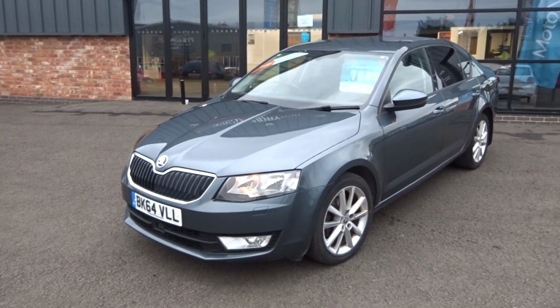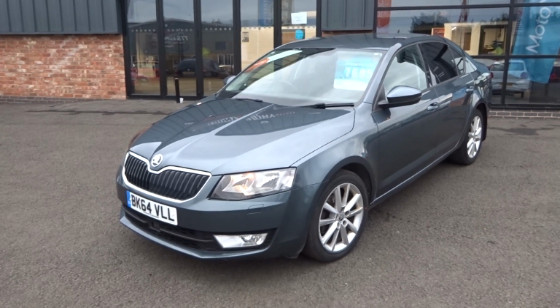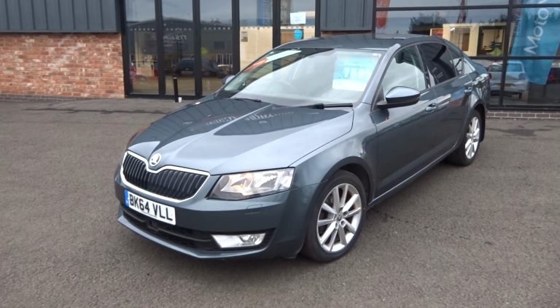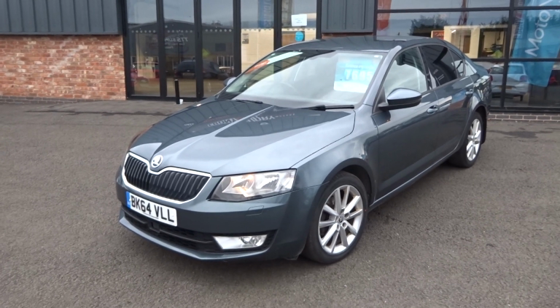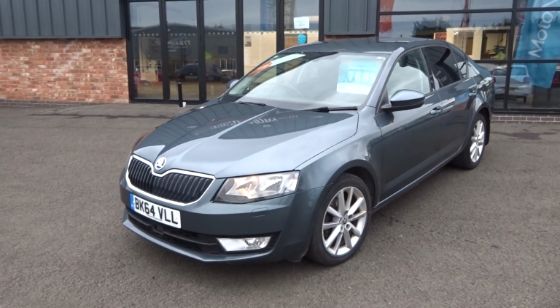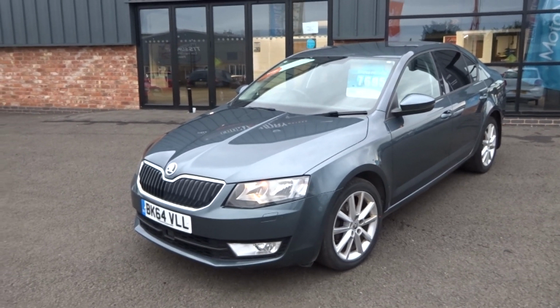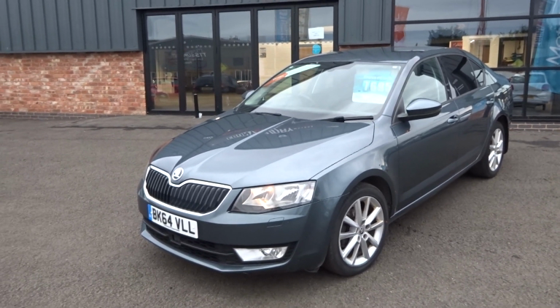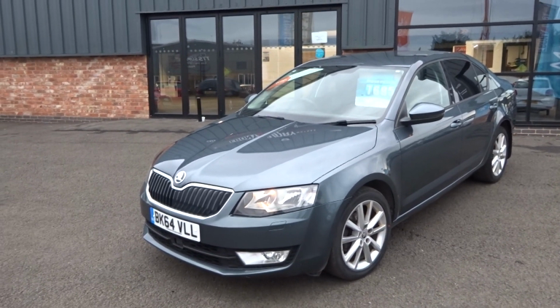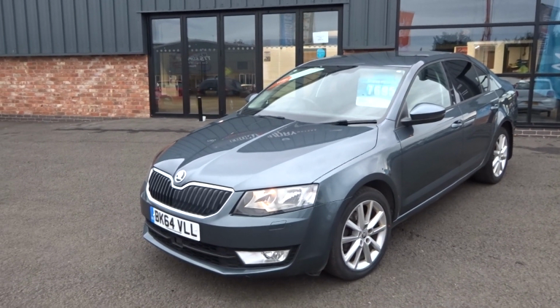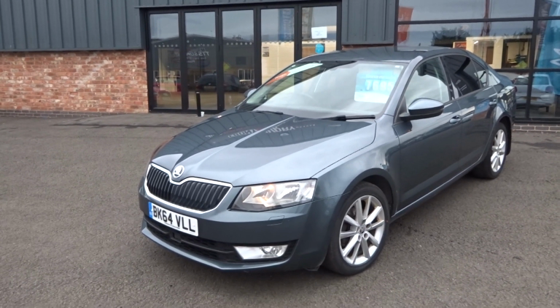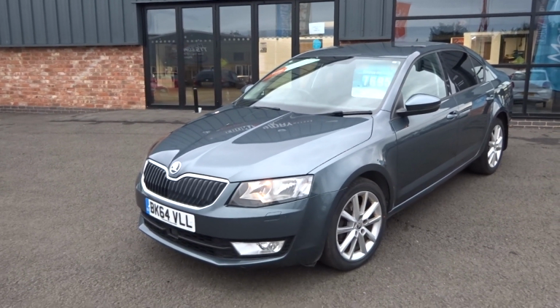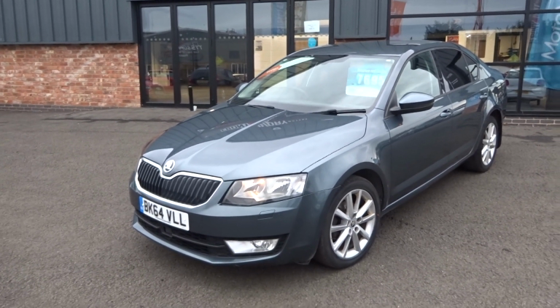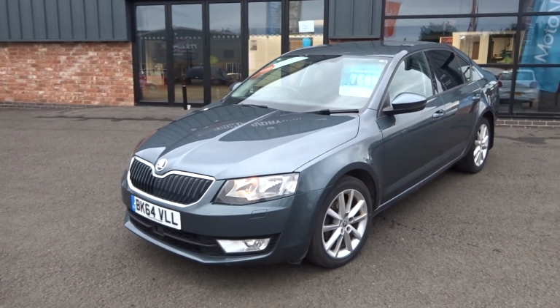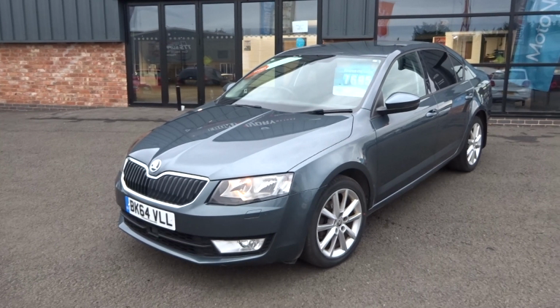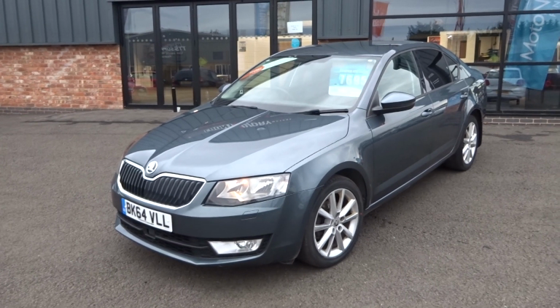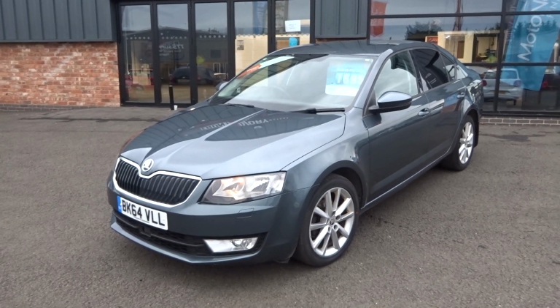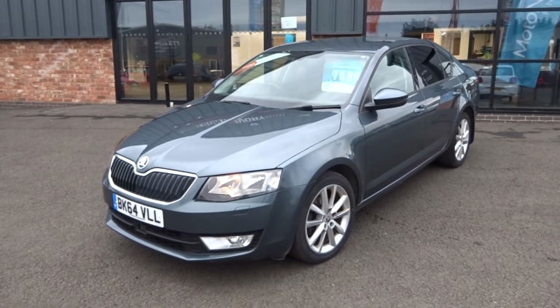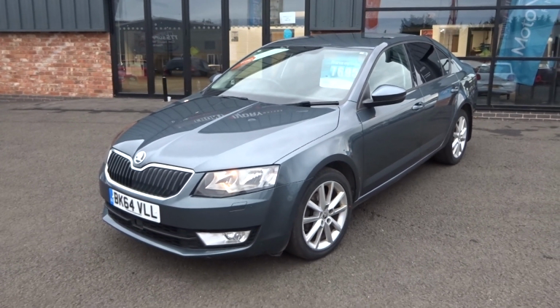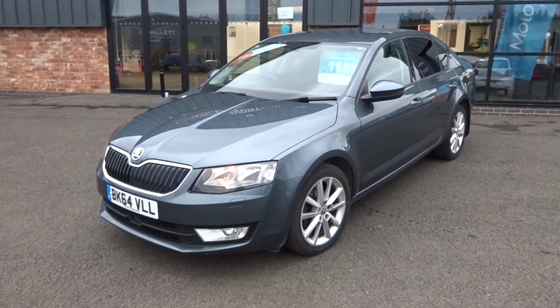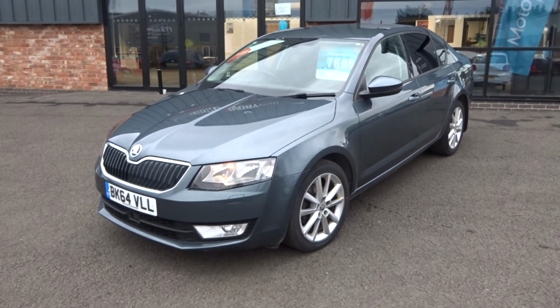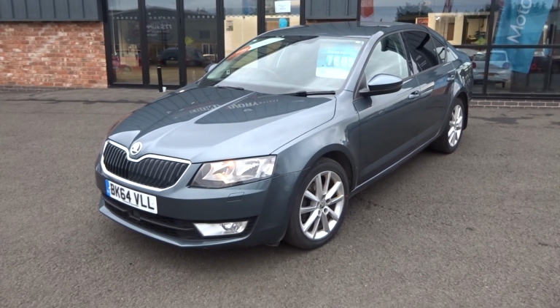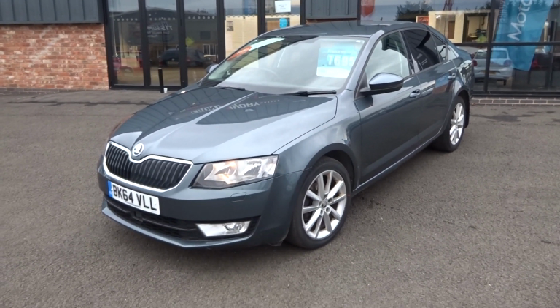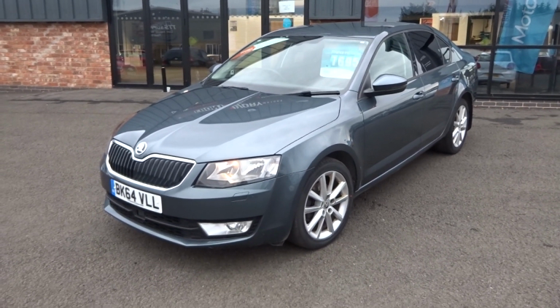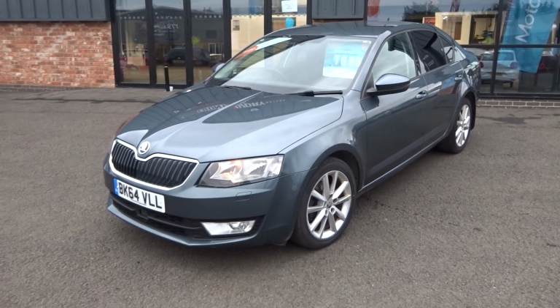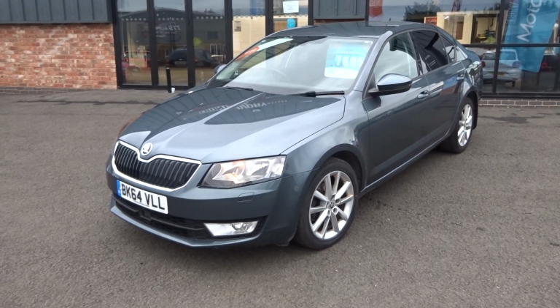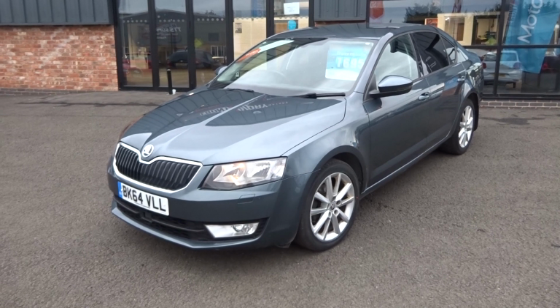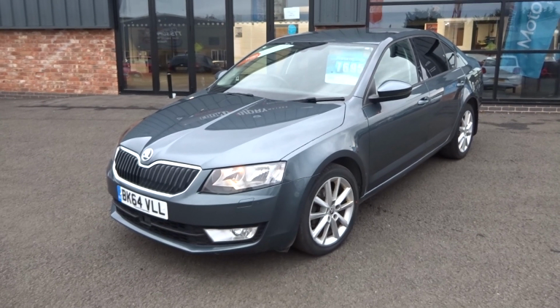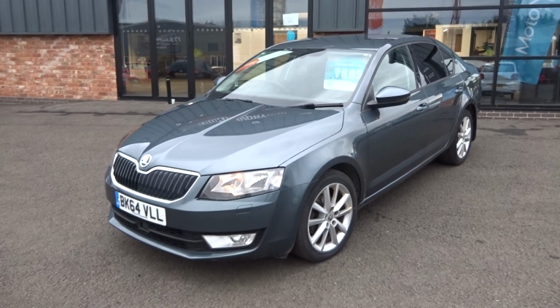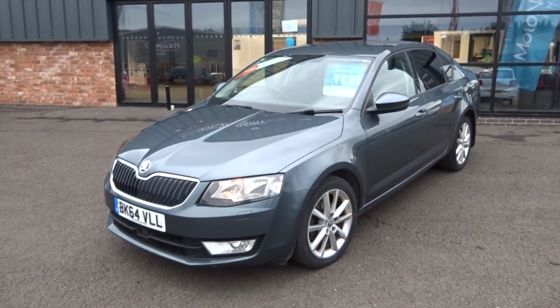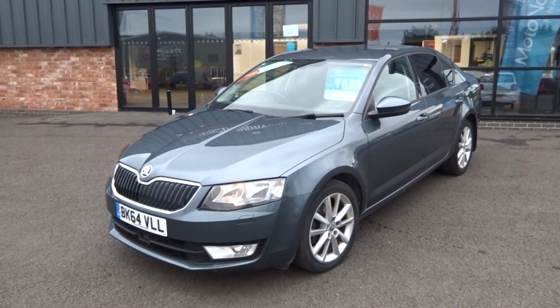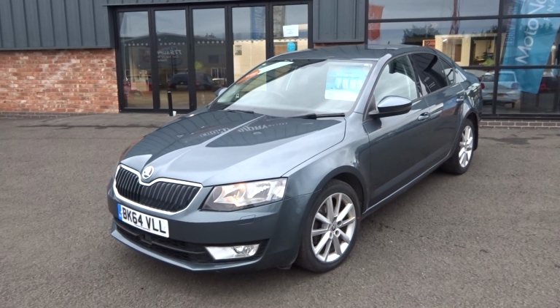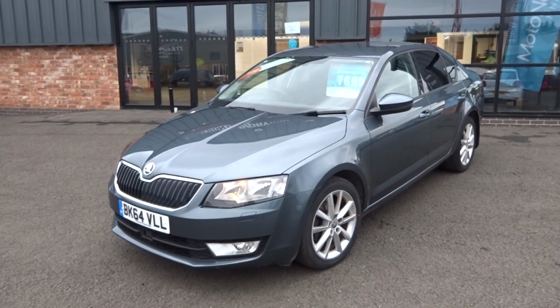Hi, good afternoon. I'm Ben from Ebony & Ivory Motors. Today I'm going to show you around this 2014 64 plate Skoda Octavia 2.0L TDI Elegance 5-door manual 6-speed transmission.